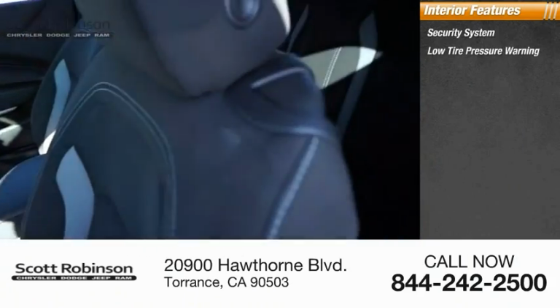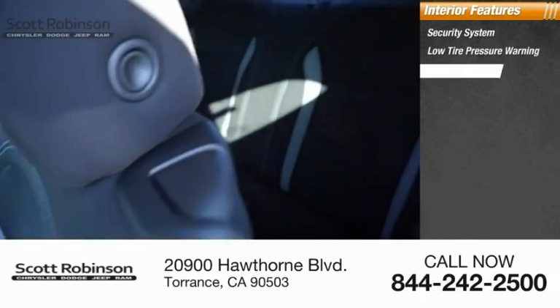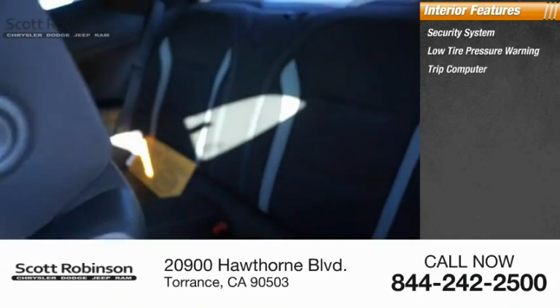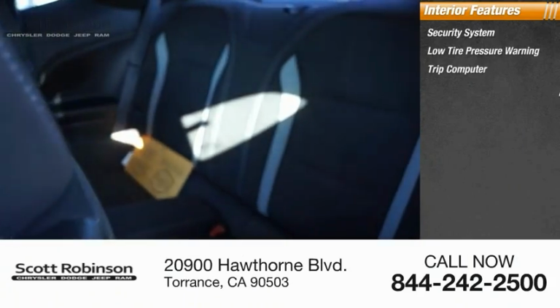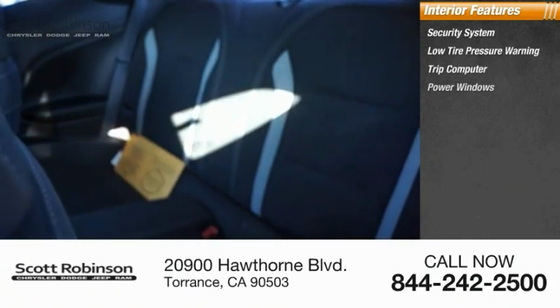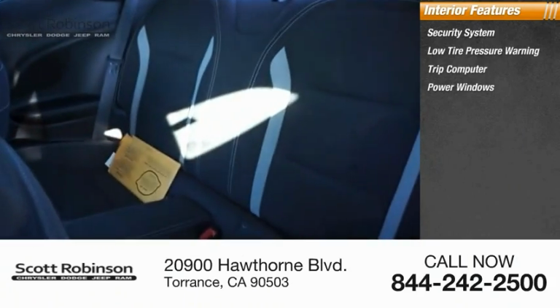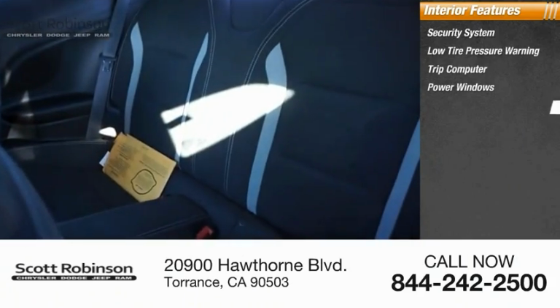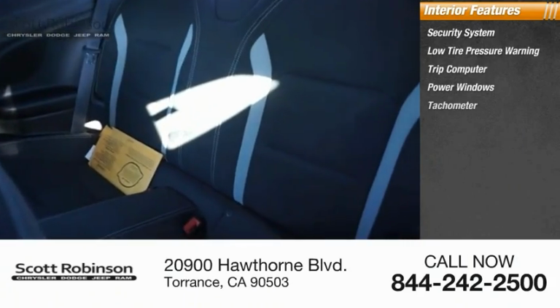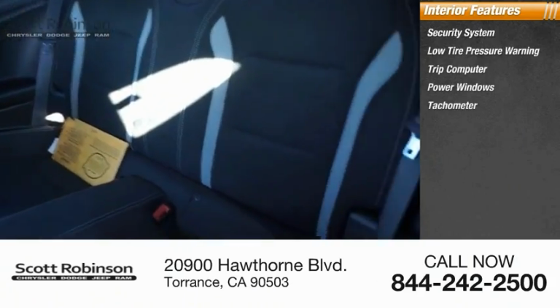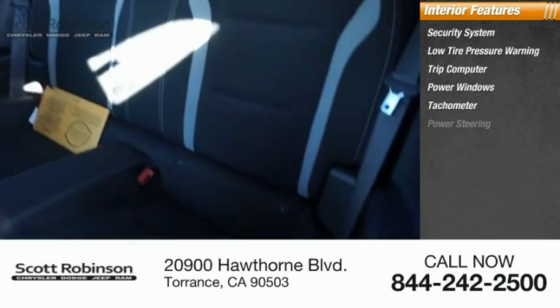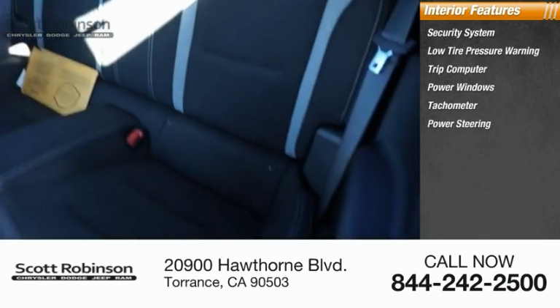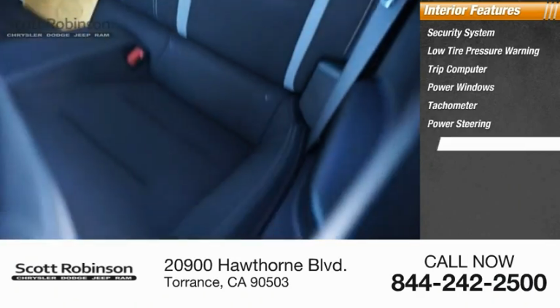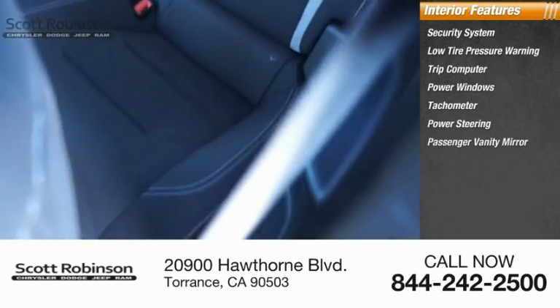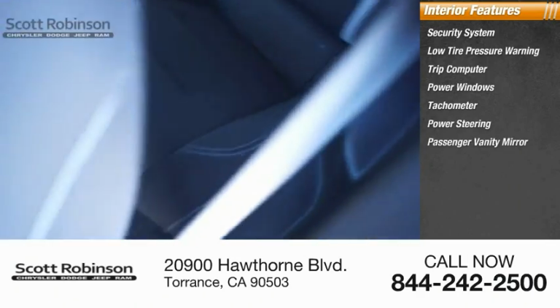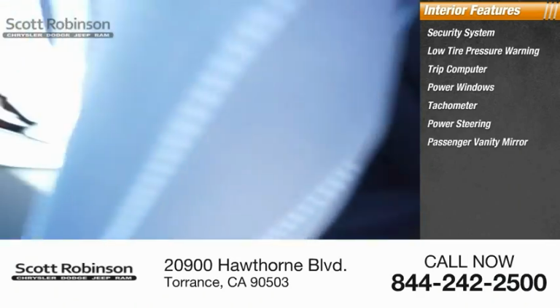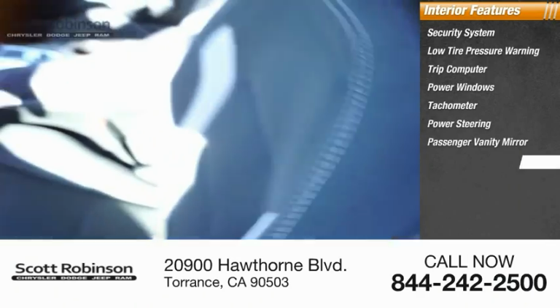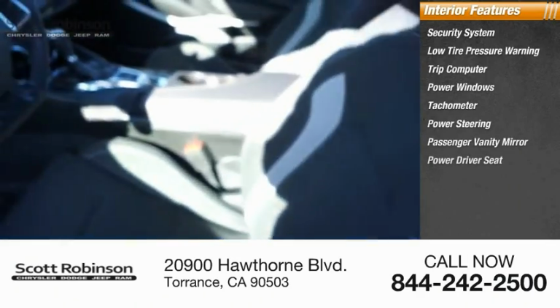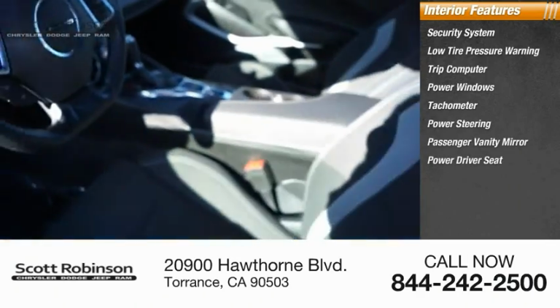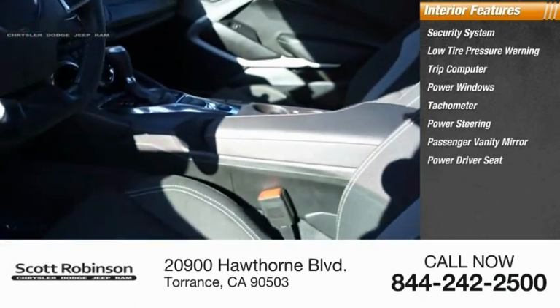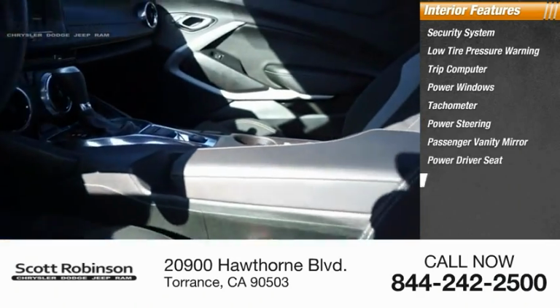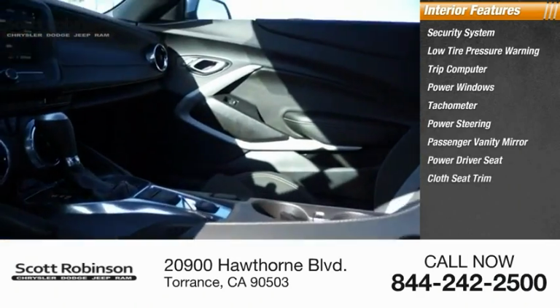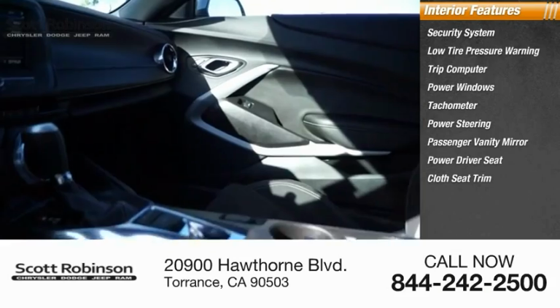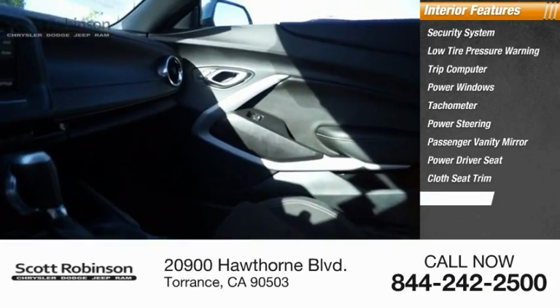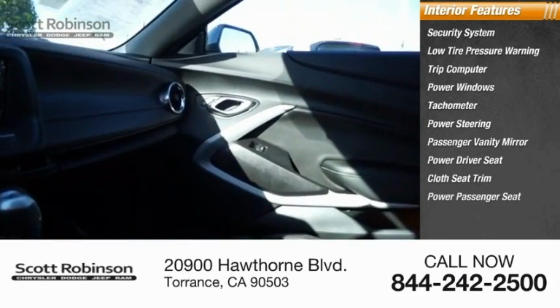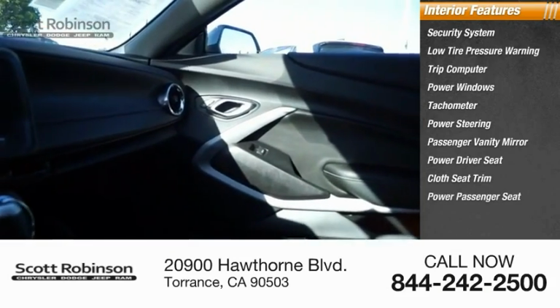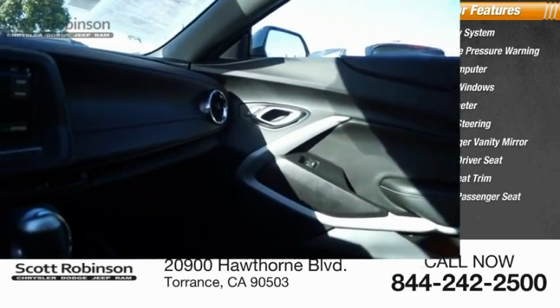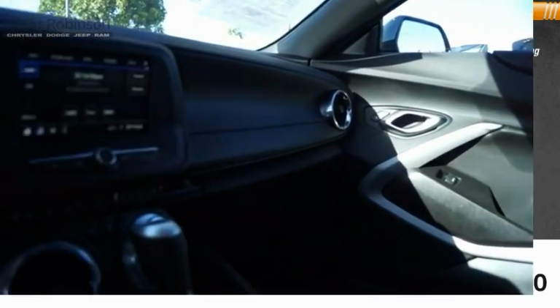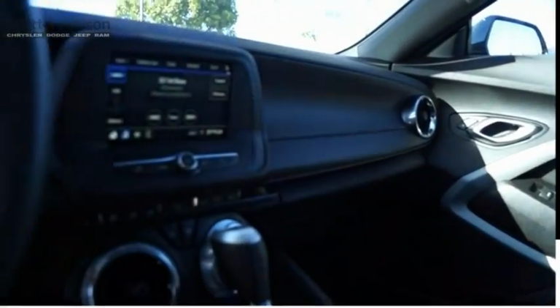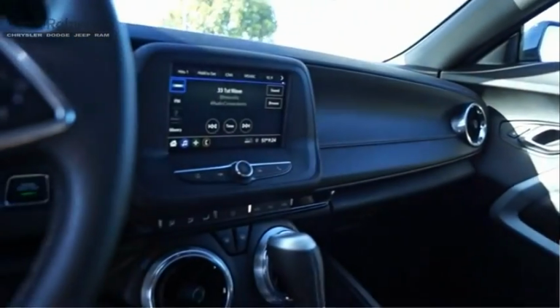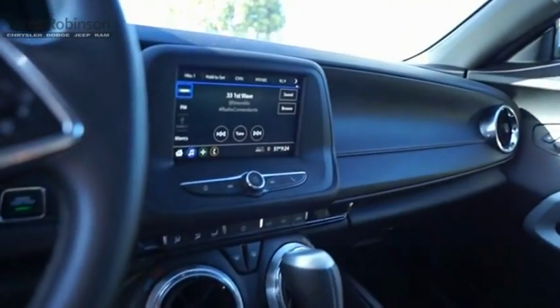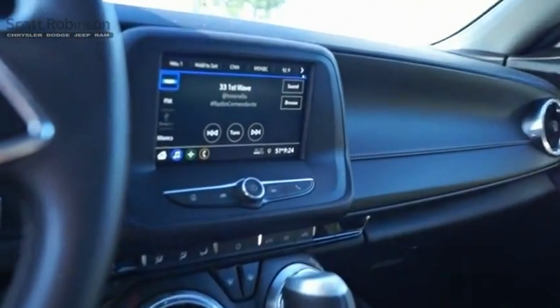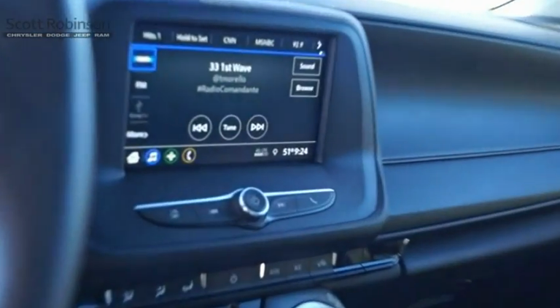Inside you'll find a security system, low tire pressure warning, trip computer, power windows, tachometer, power steering, passenger vanity mirror, power driver seat, cloth seat trim, and power passenger seat. Your new ride is just a phone call away.